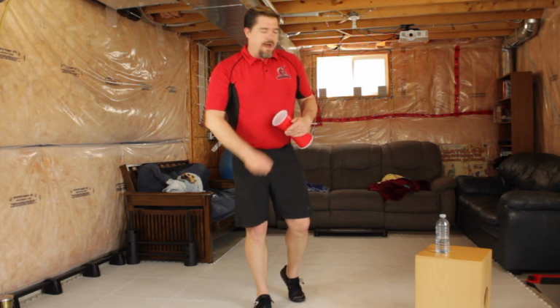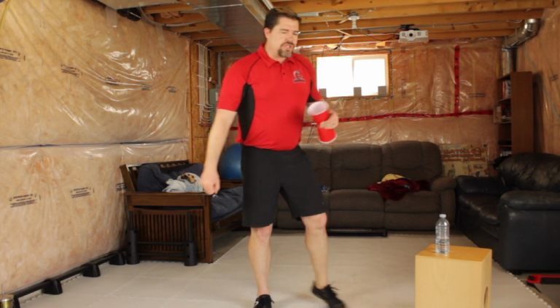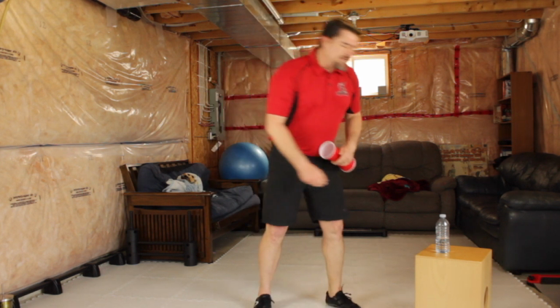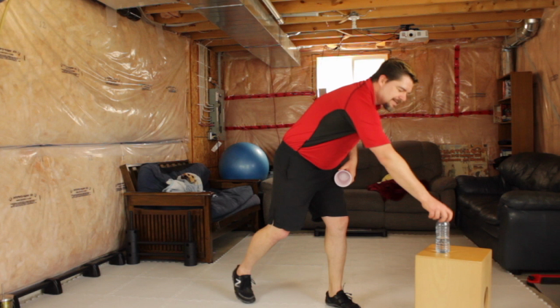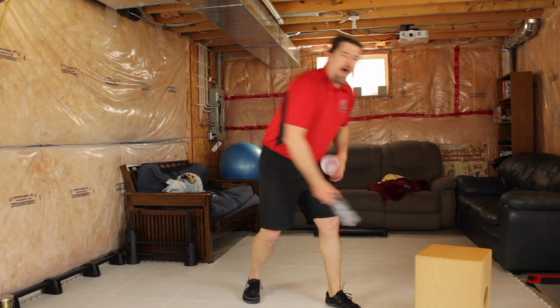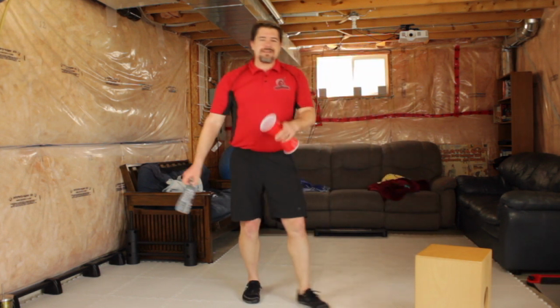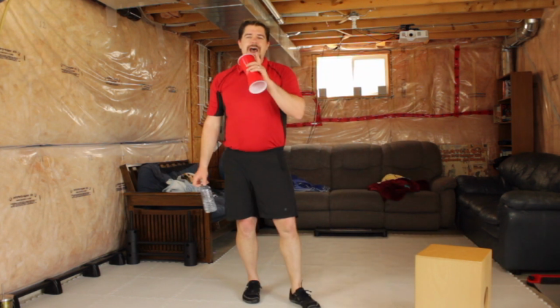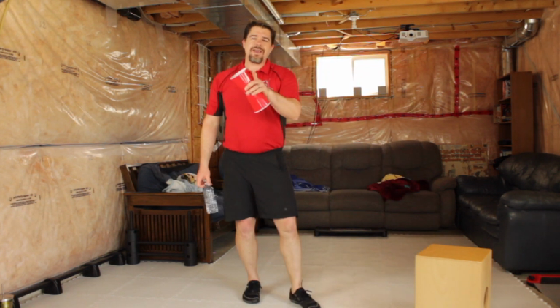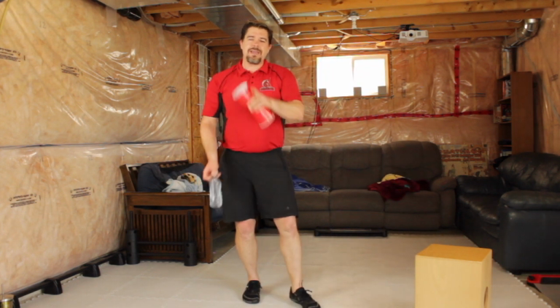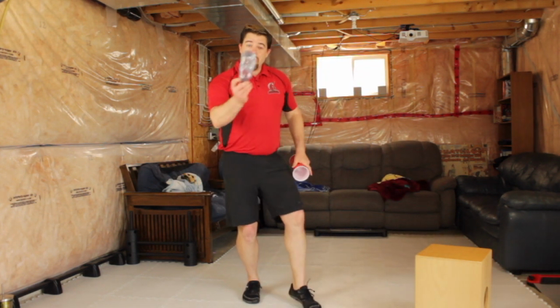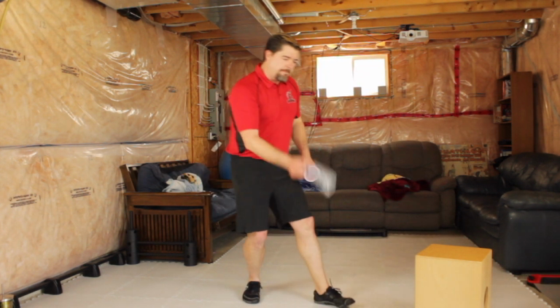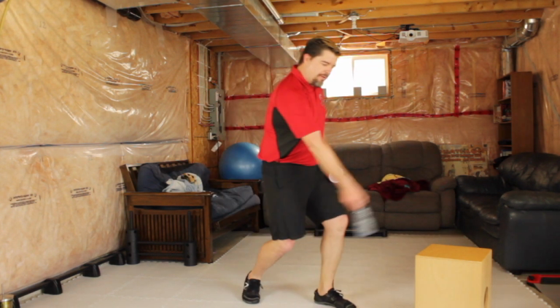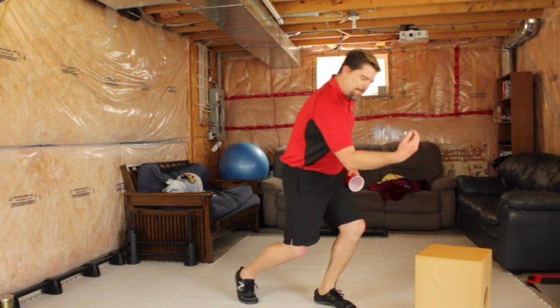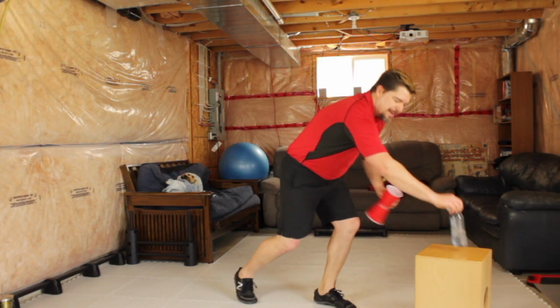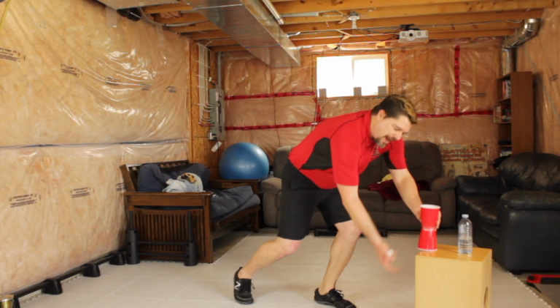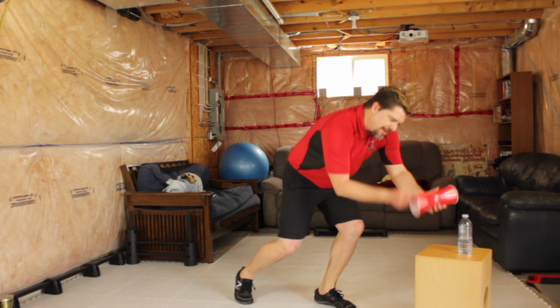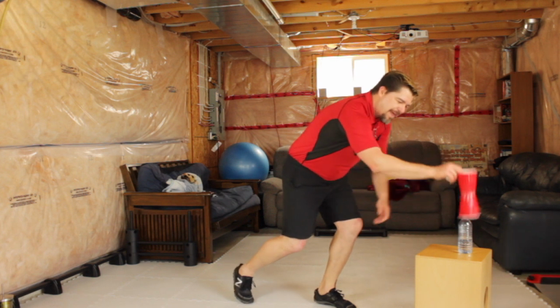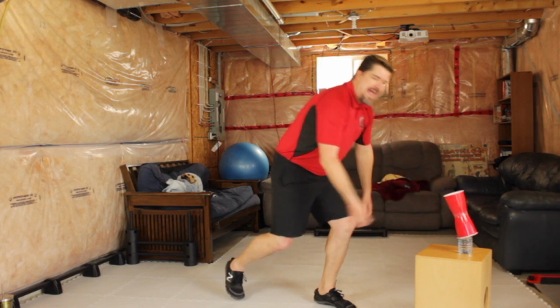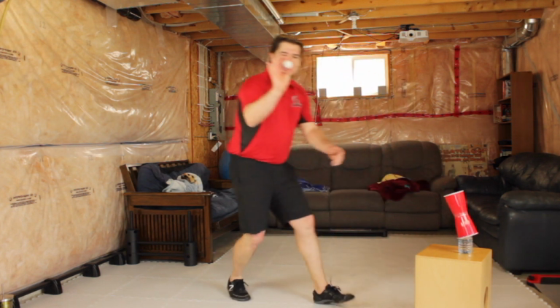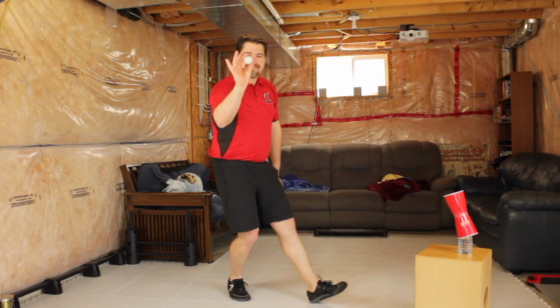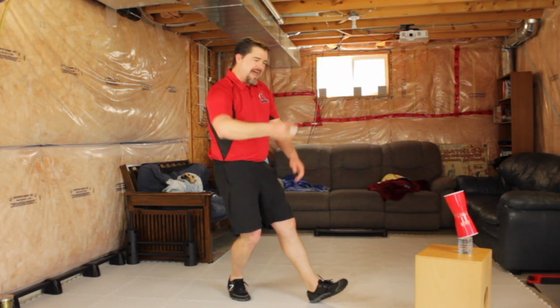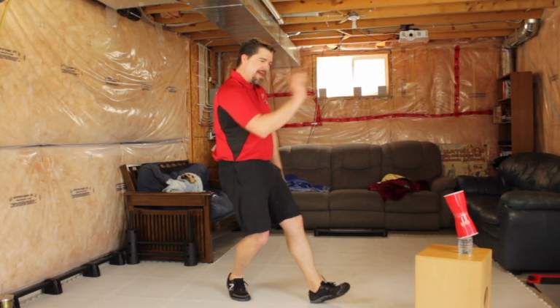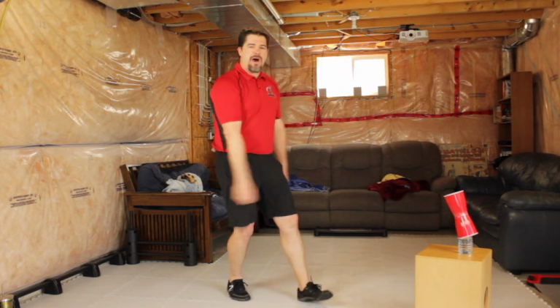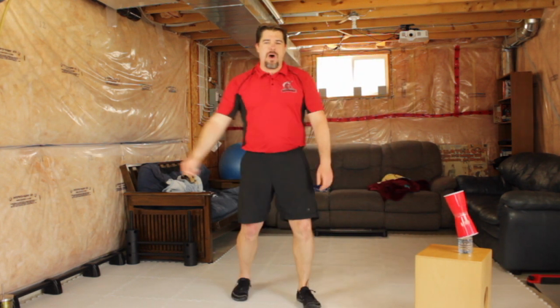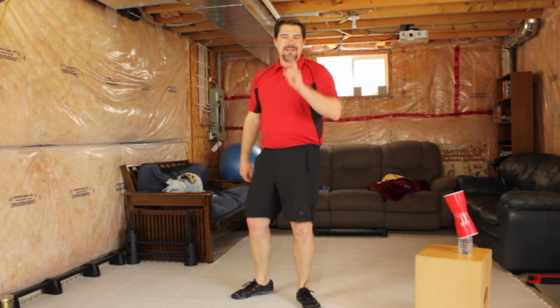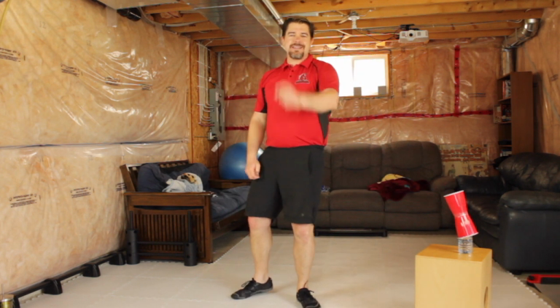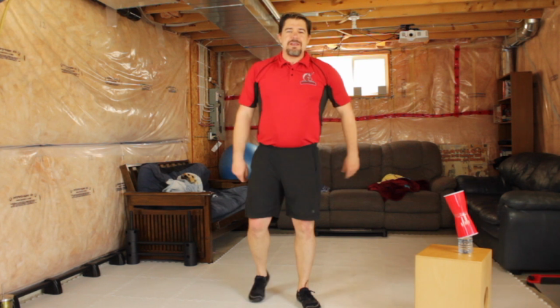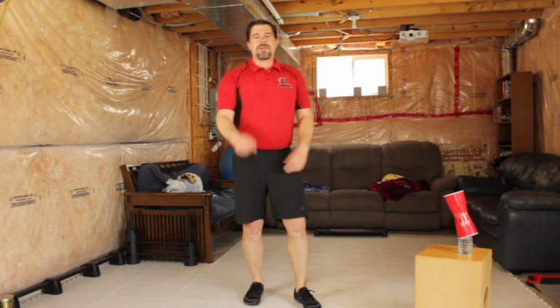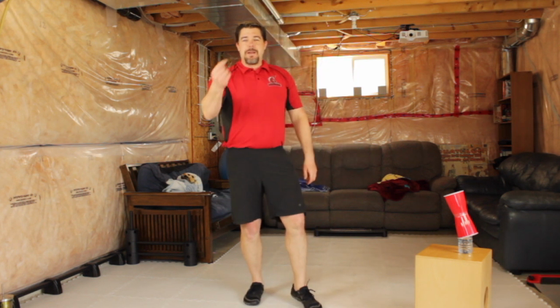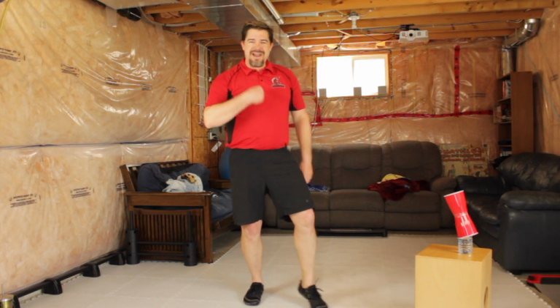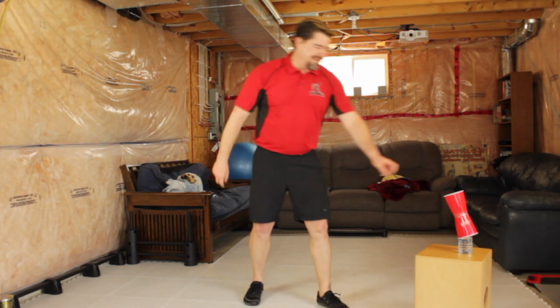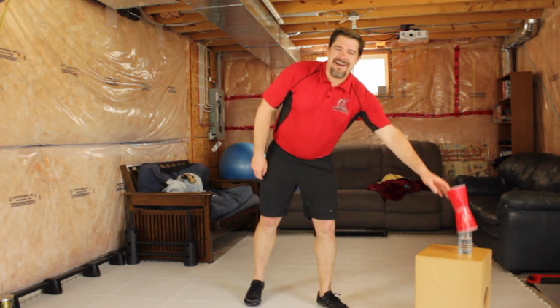The challenge is this: I want to see how quickly you can bottle flip, cup flip, and sink a ping pong ball. Let's see if you can beat my record. Alright?